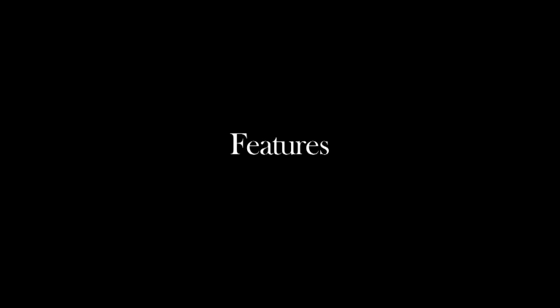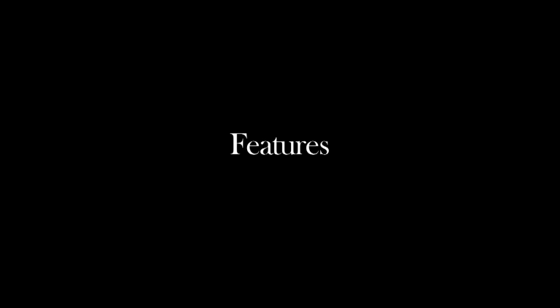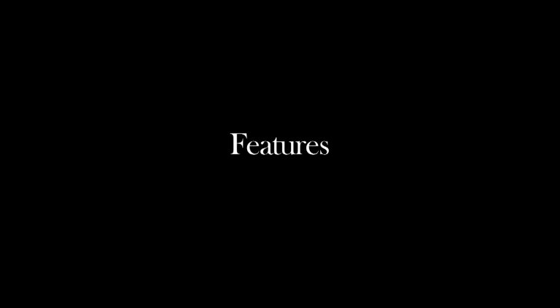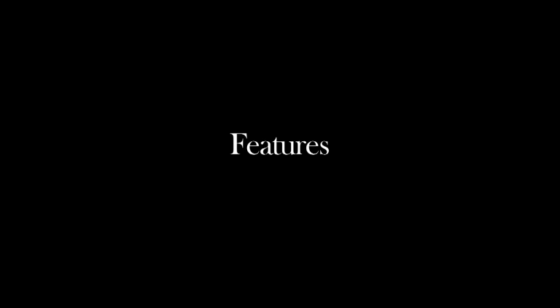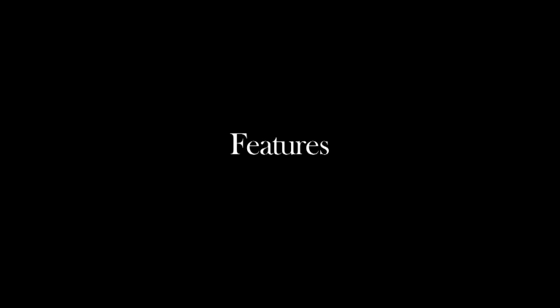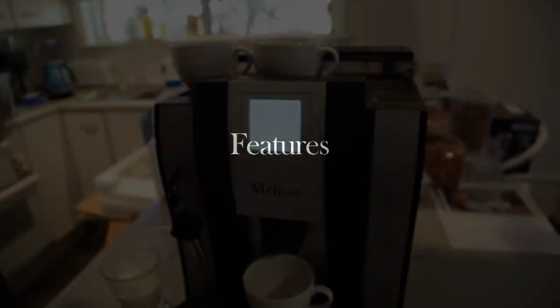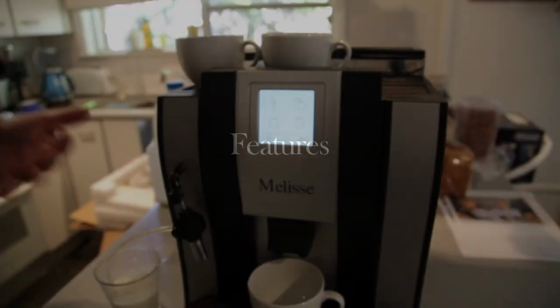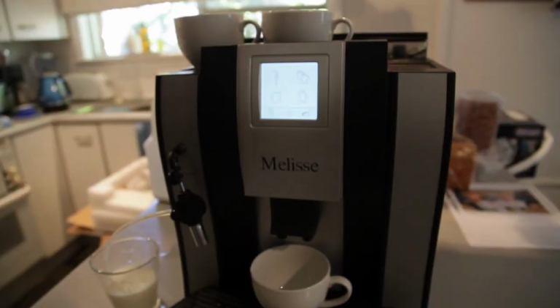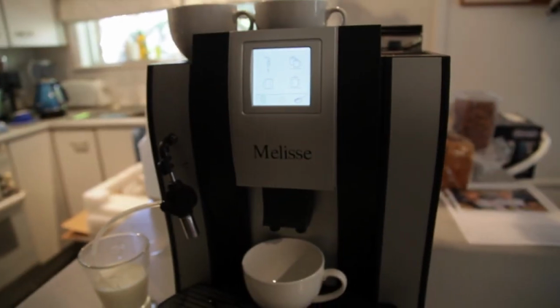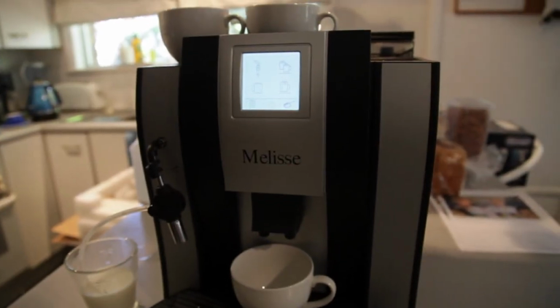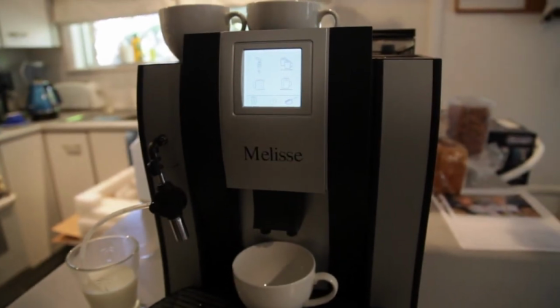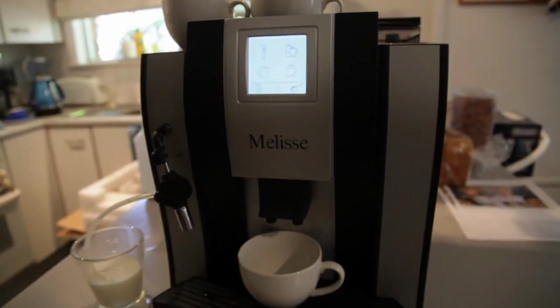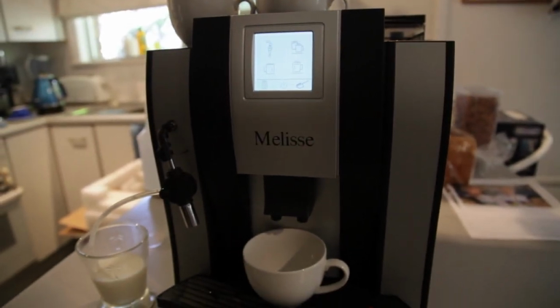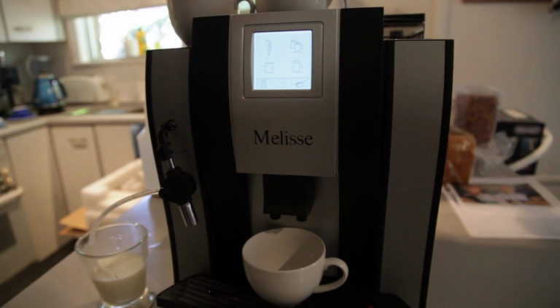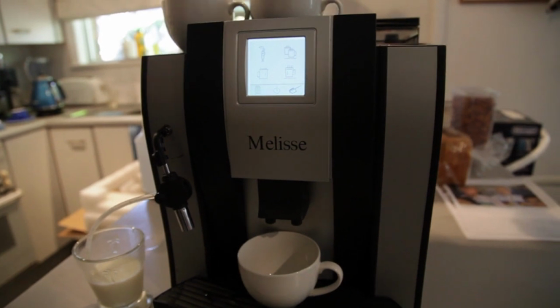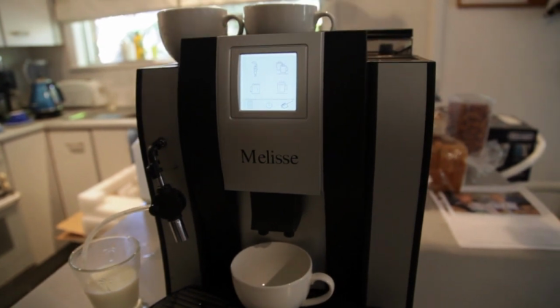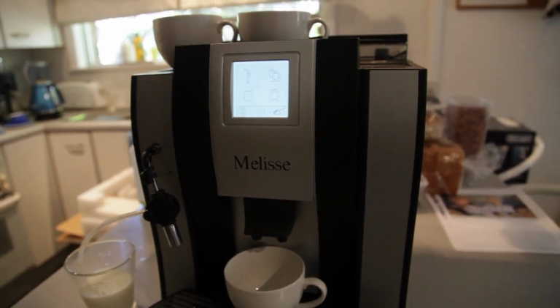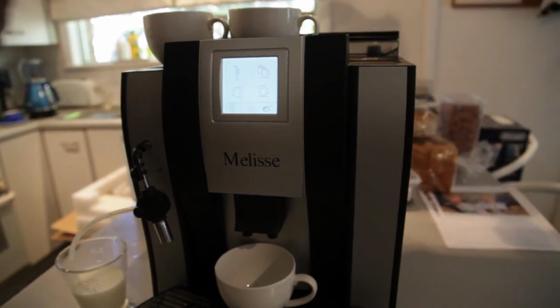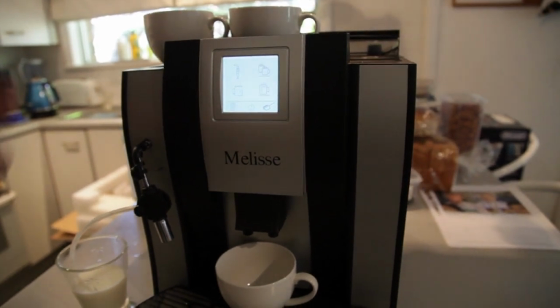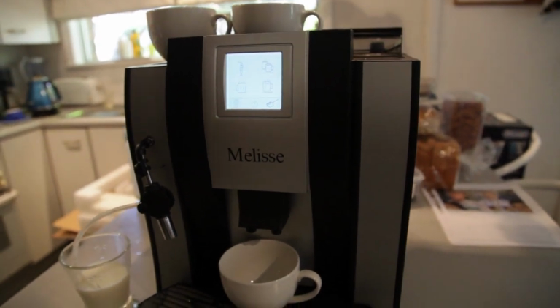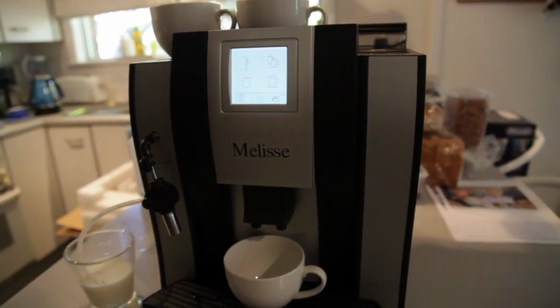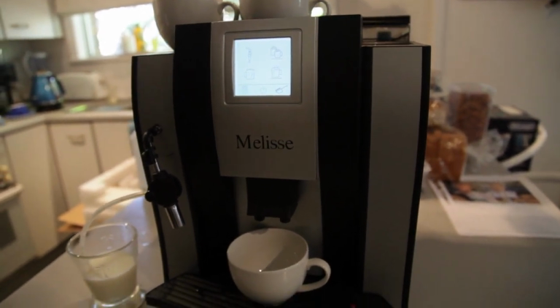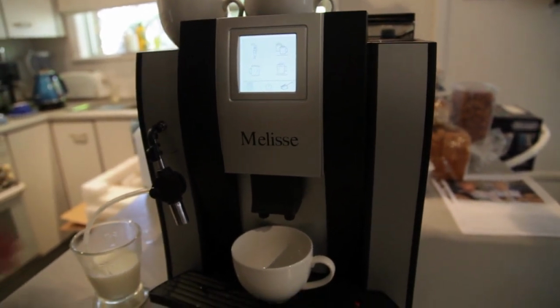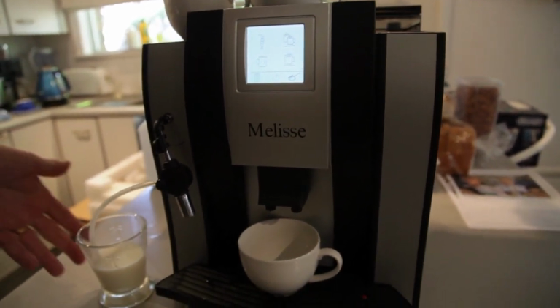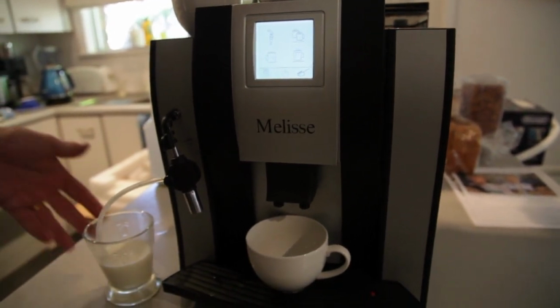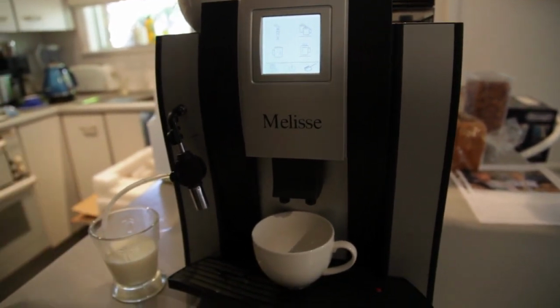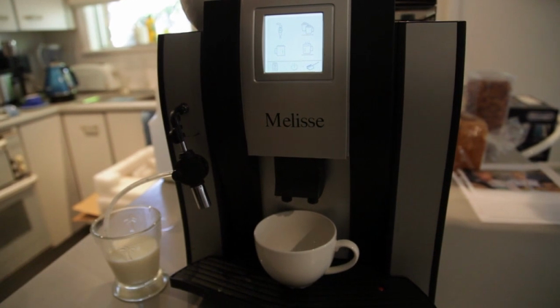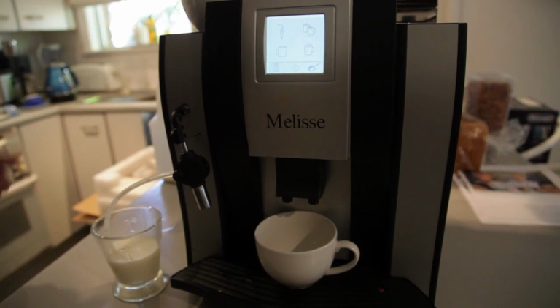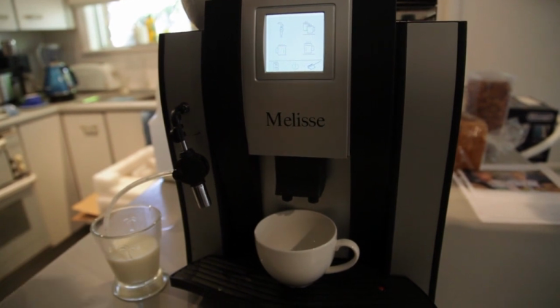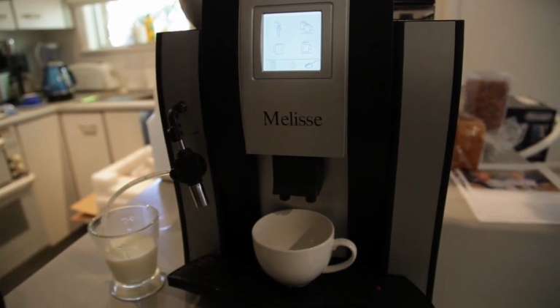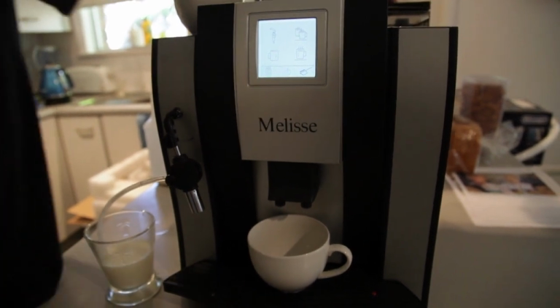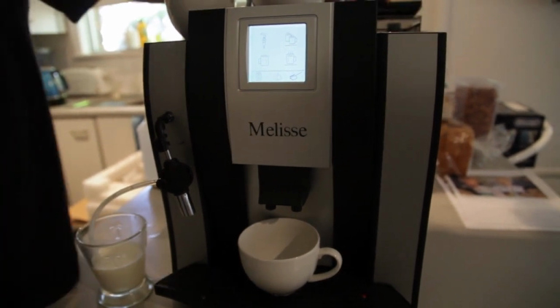Running through the features of the machine, everything is fully automated from the grinding of the coffee, to the delivery of the coffee shot, to the adding of the milk.